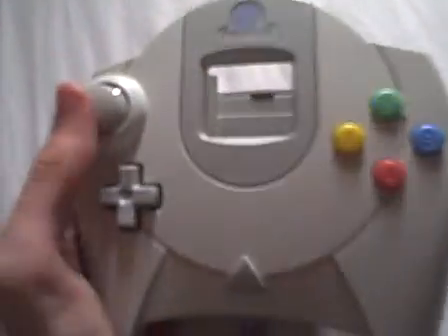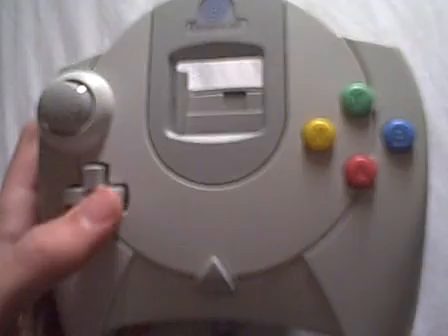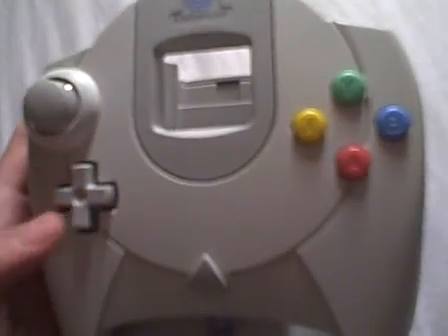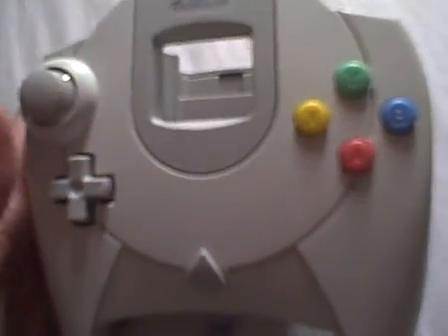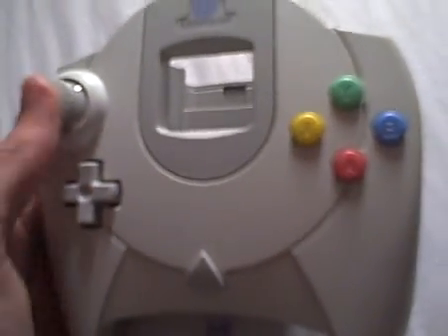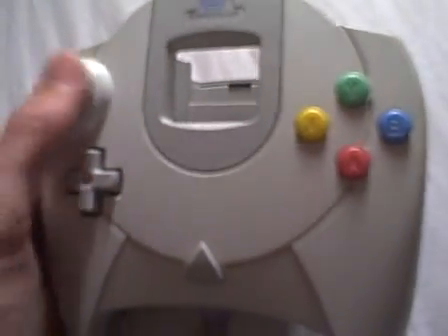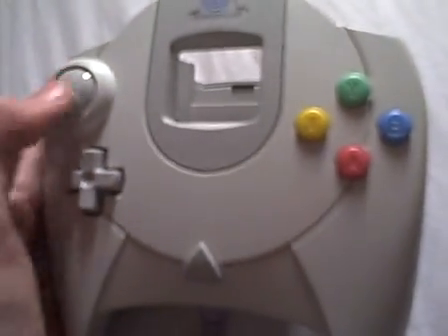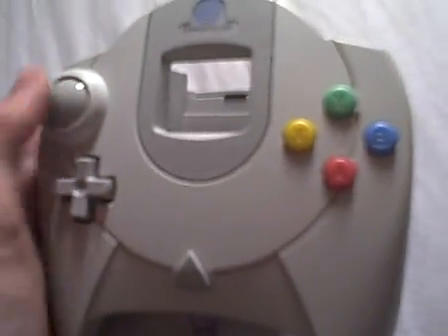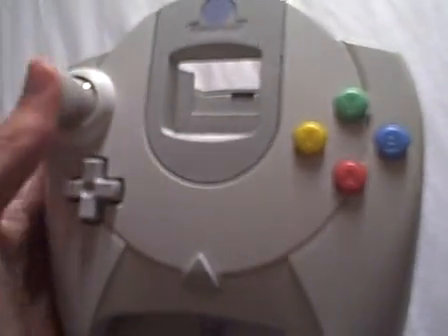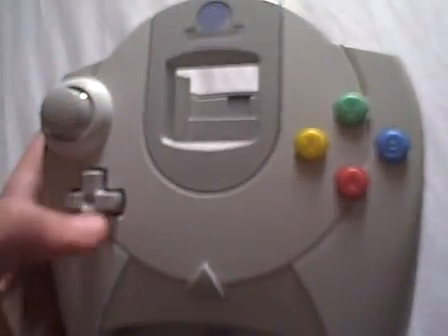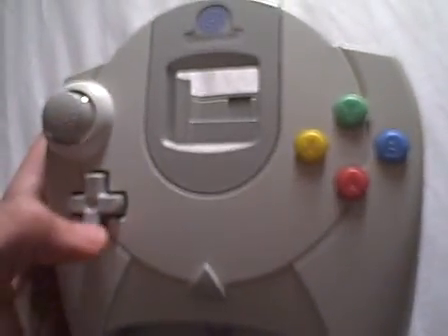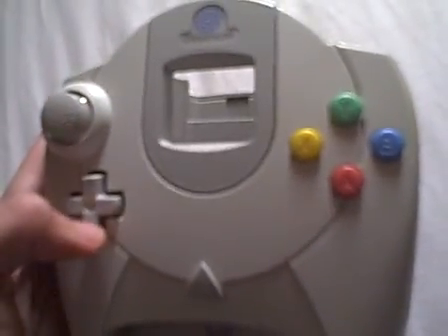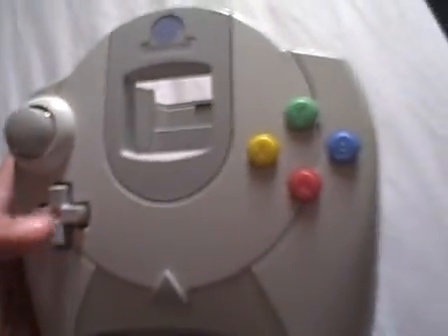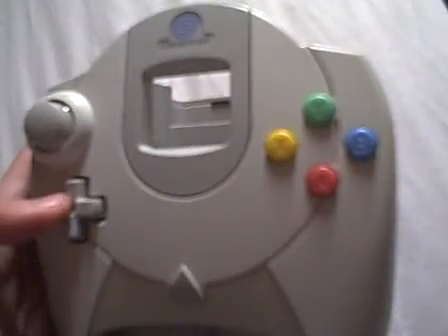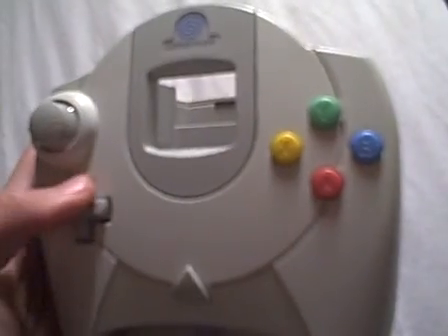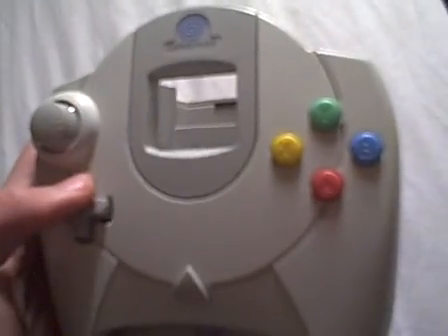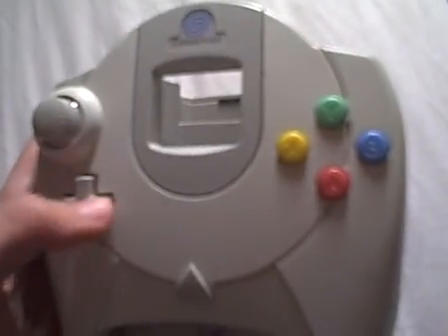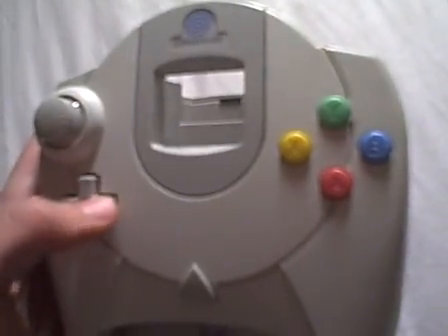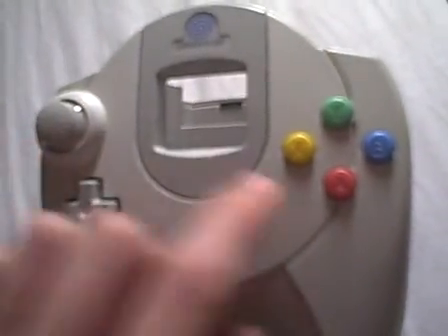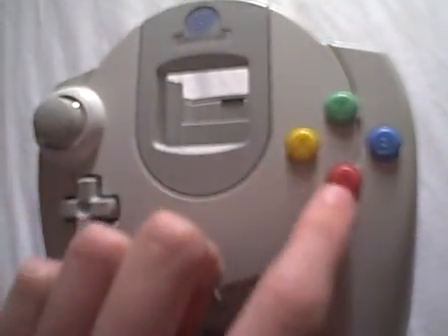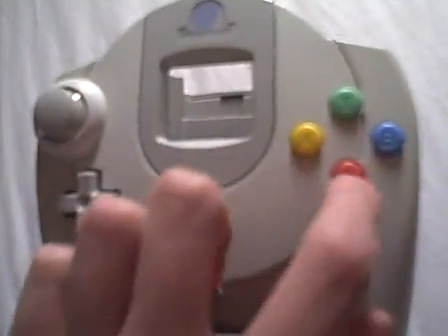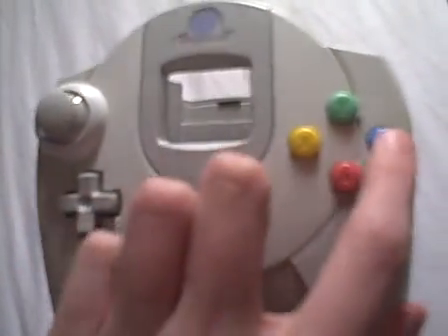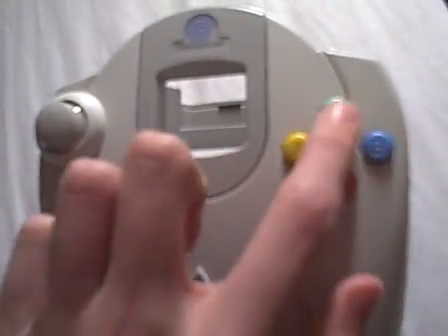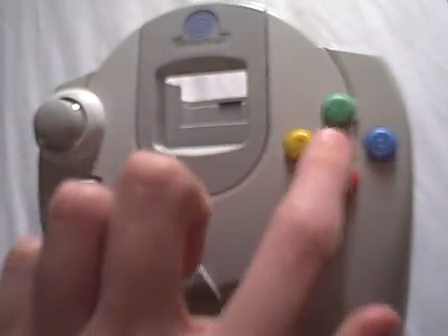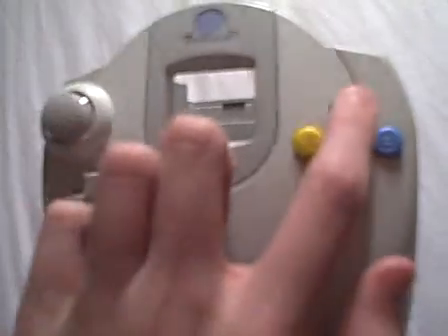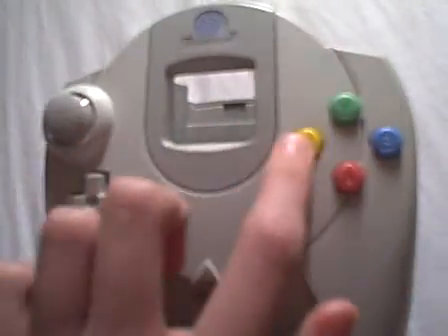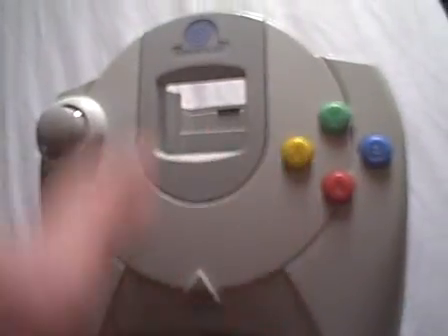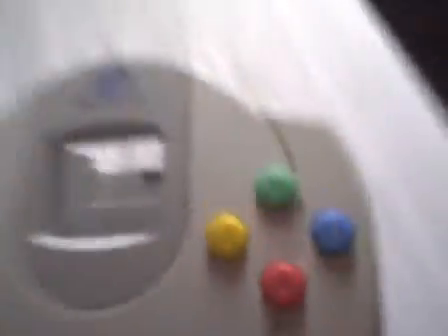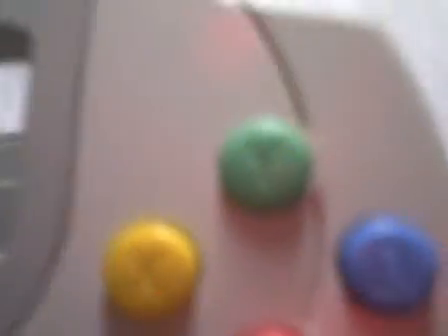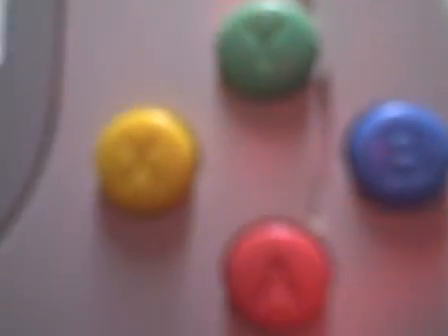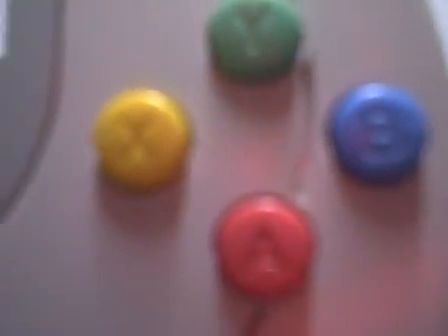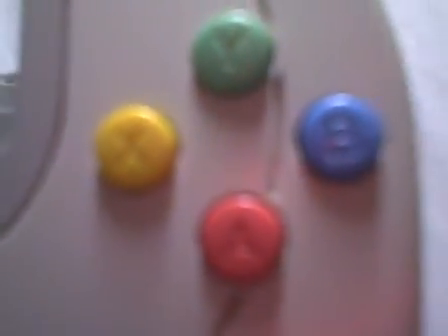You have a joystick, D-pad — works really well. And A, B, Y, X buttons, all of which are different colors, unfortunately.